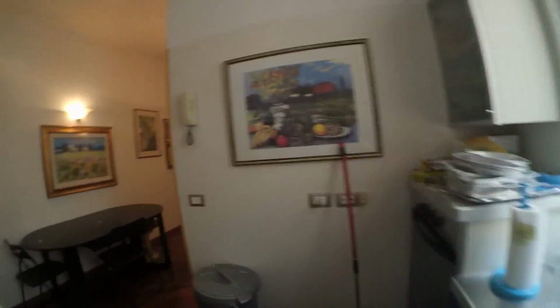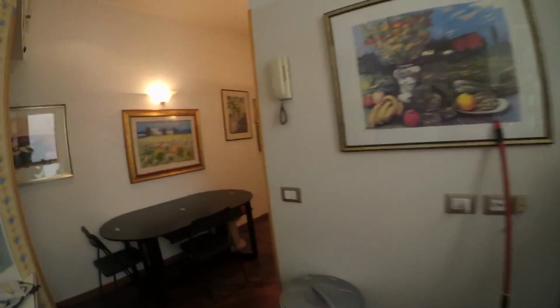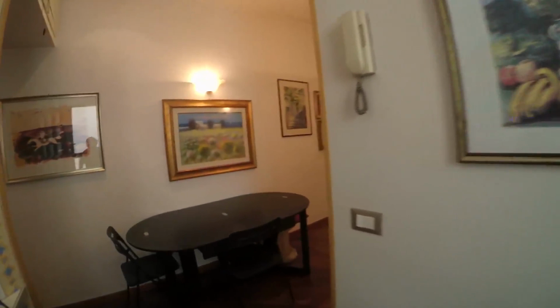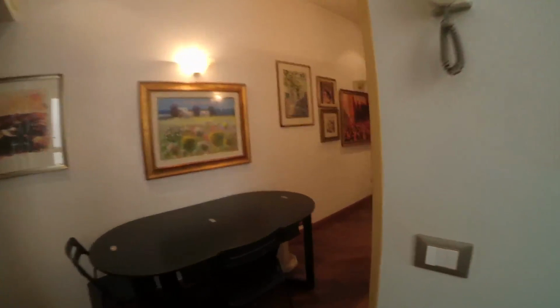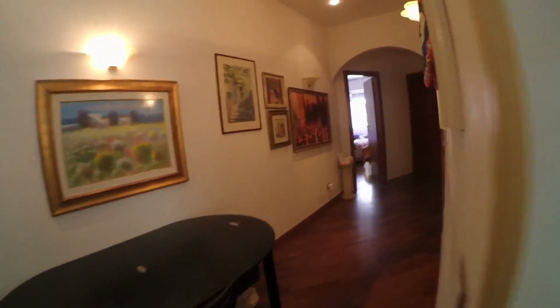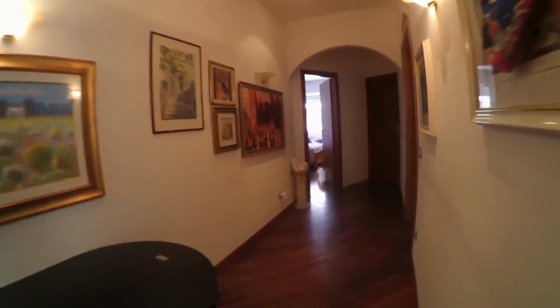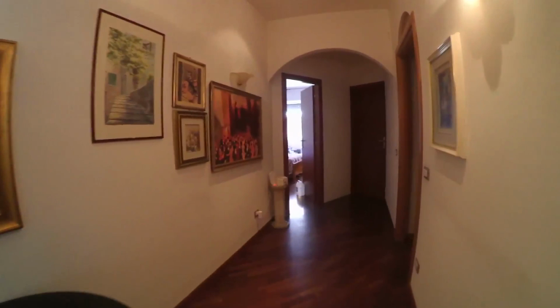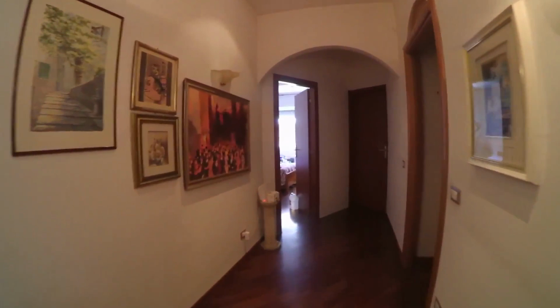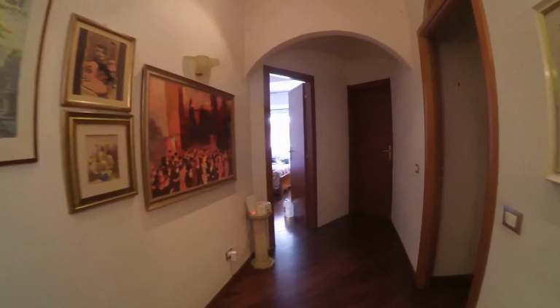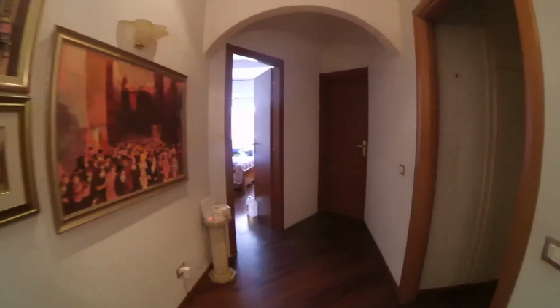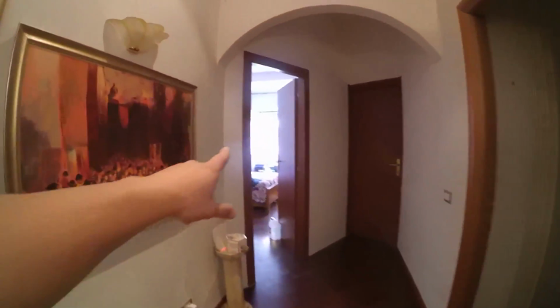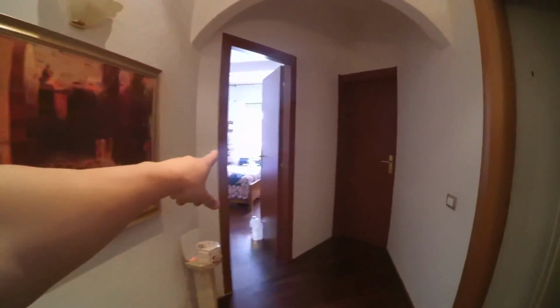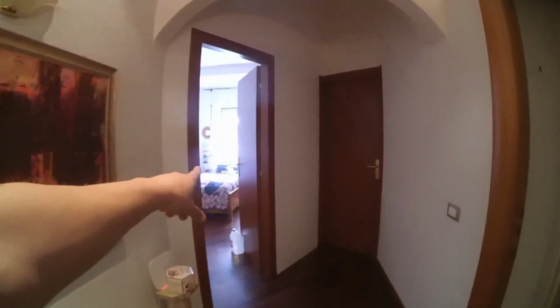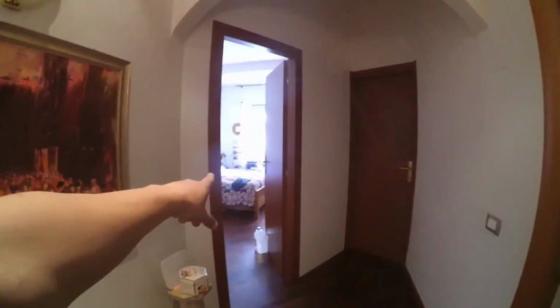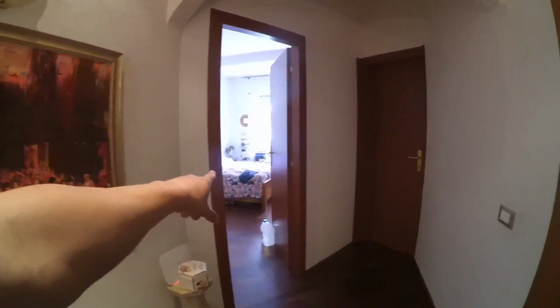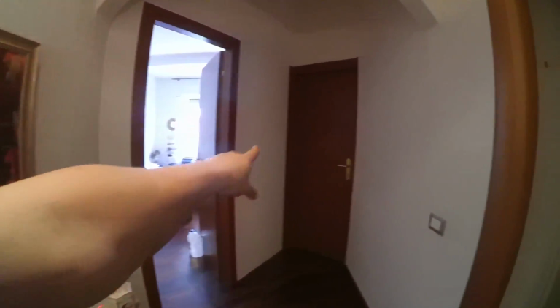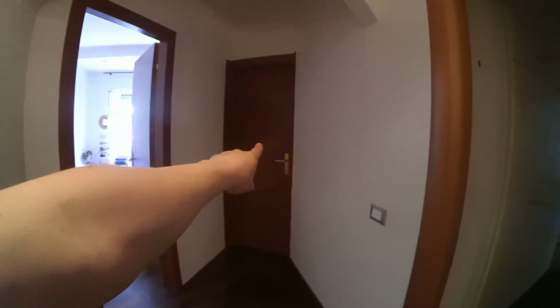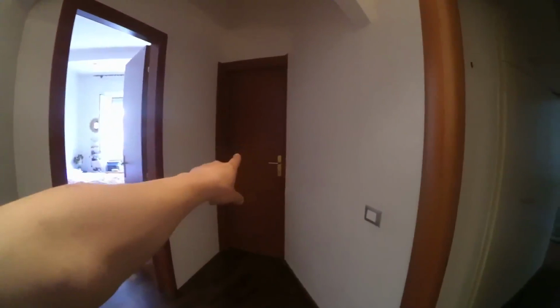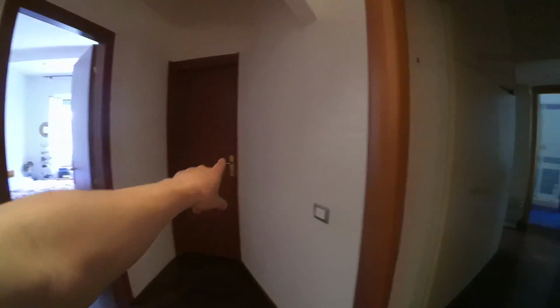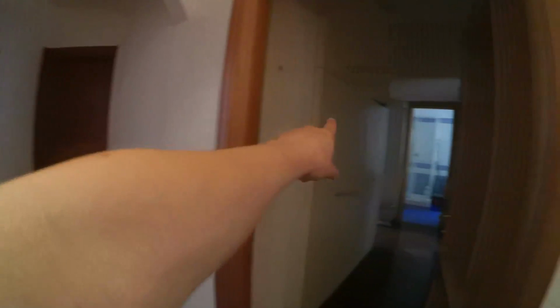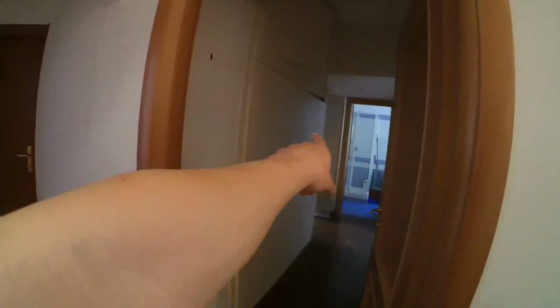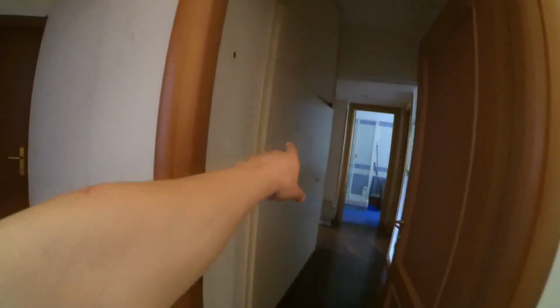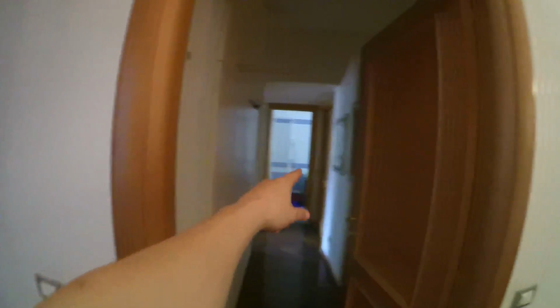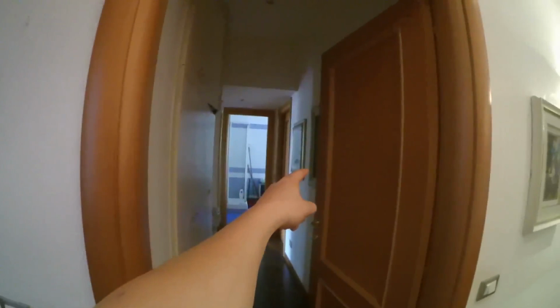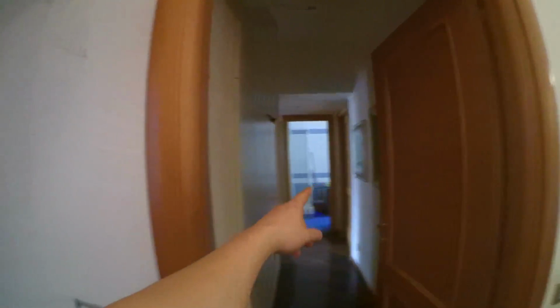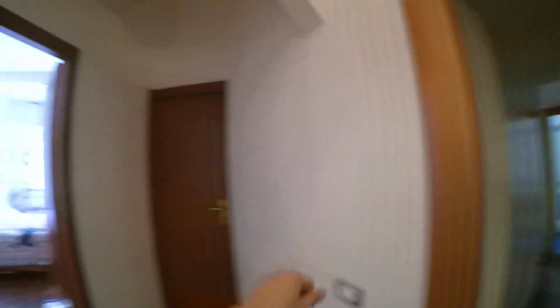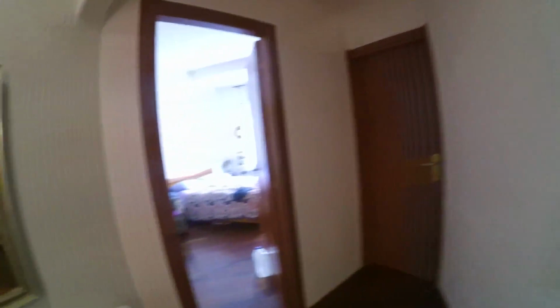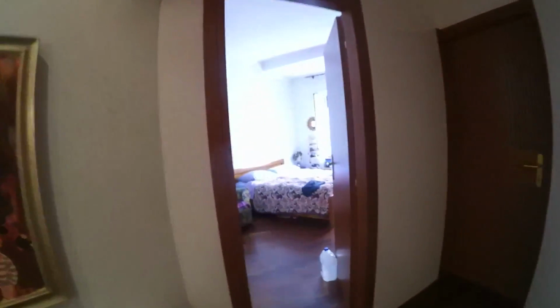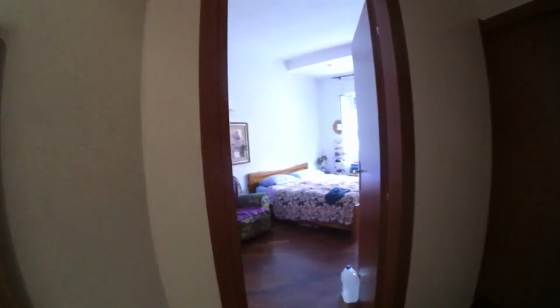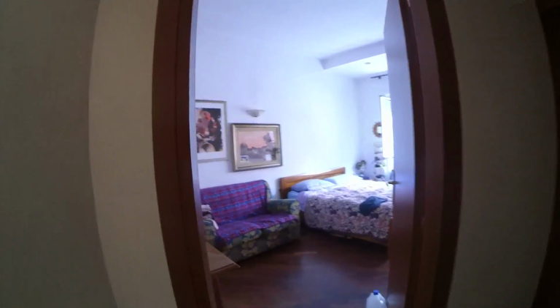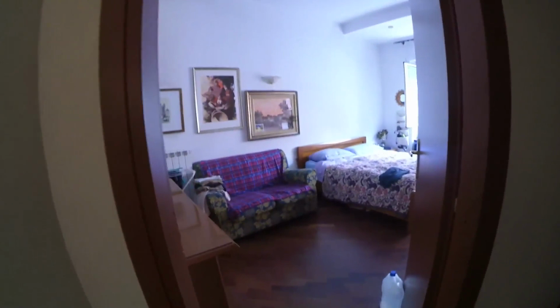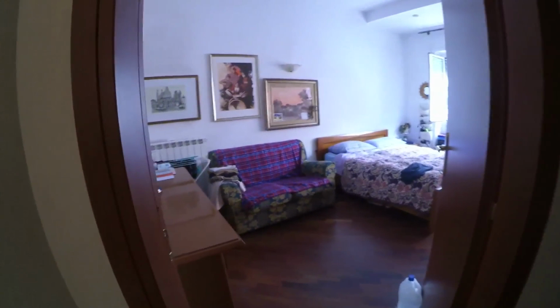Let's check the bedrooms. This is bedroom number one, number two, number three and number four. Let's check bedroom number one.